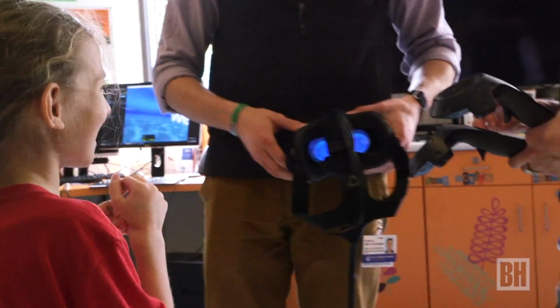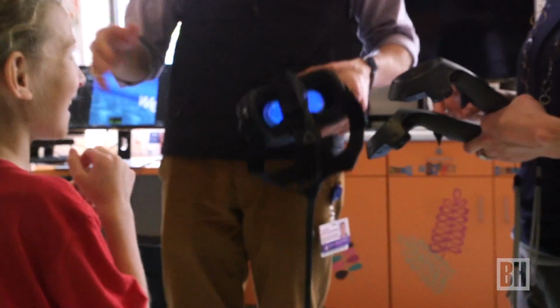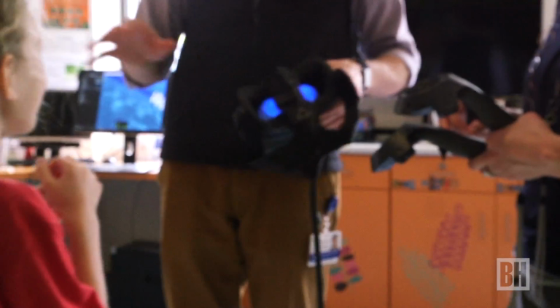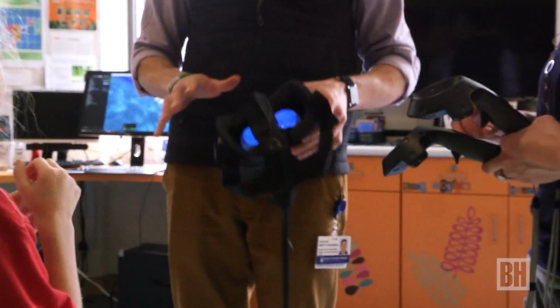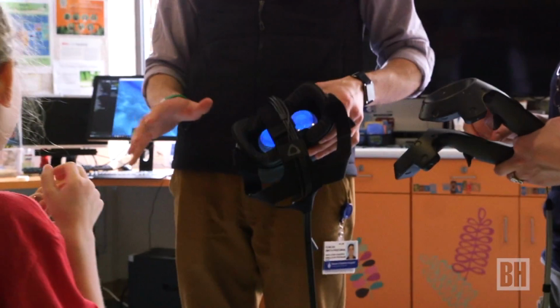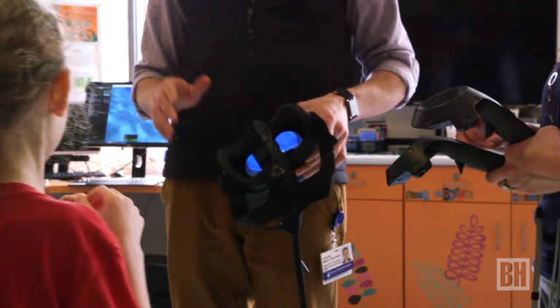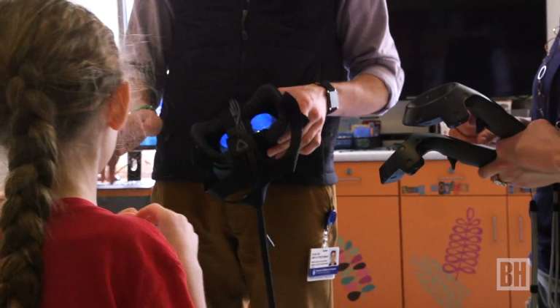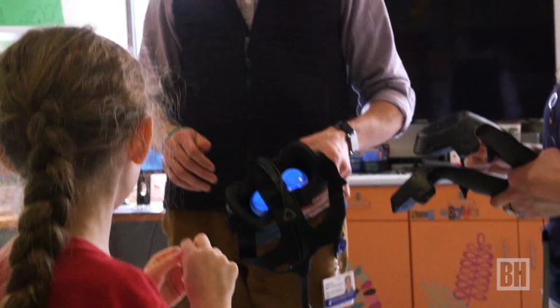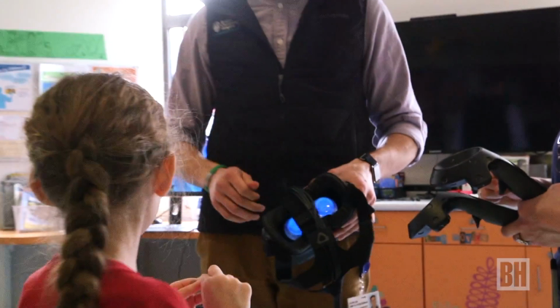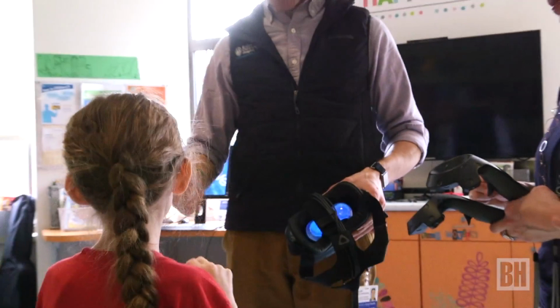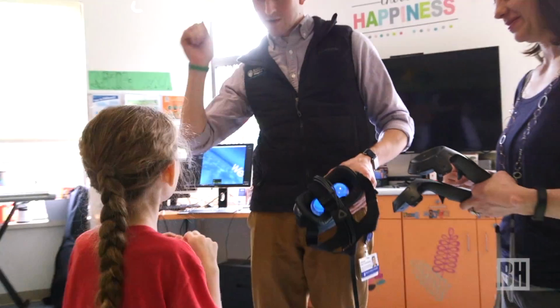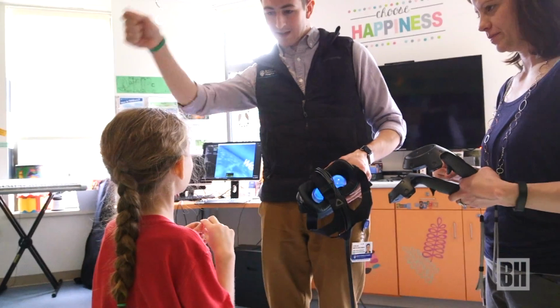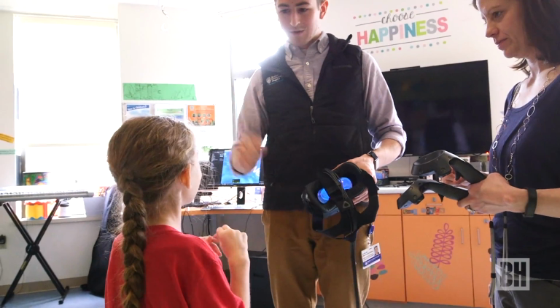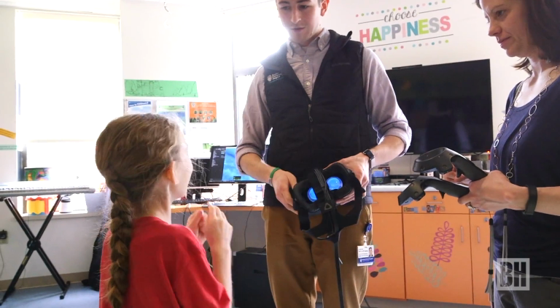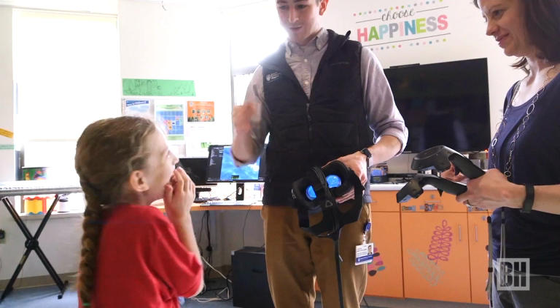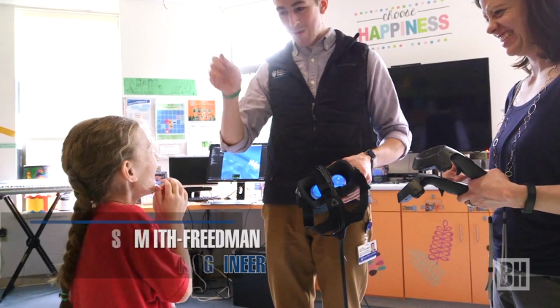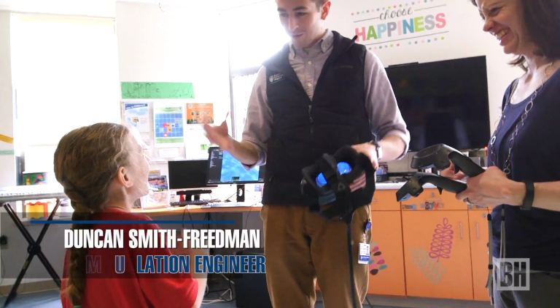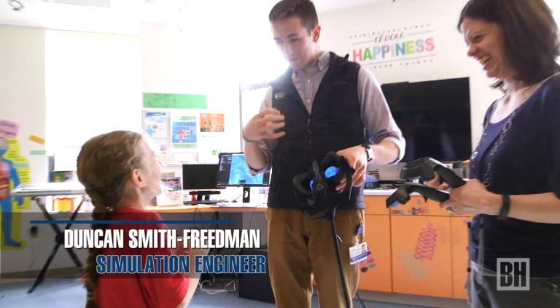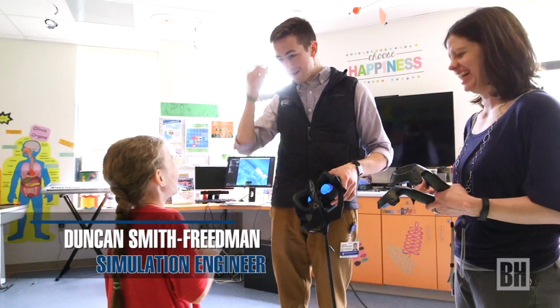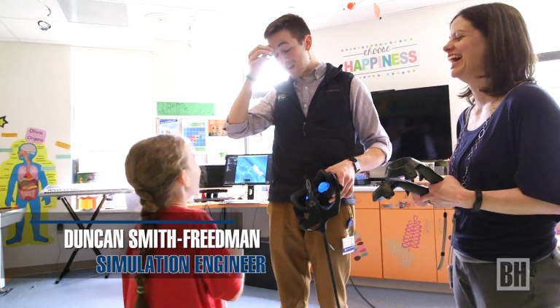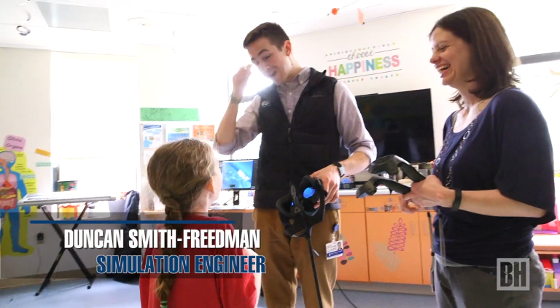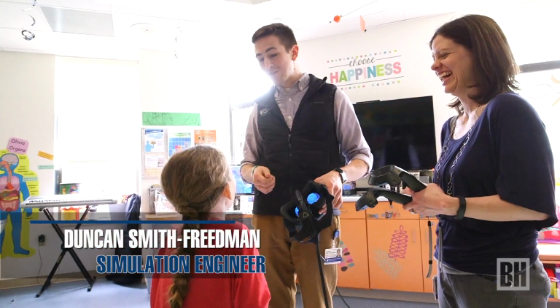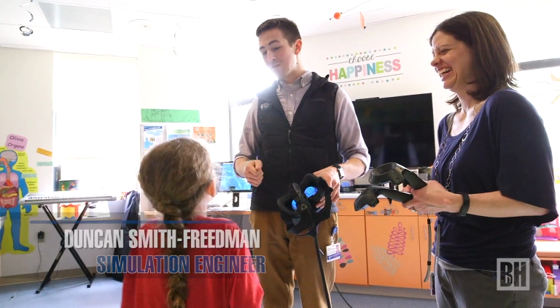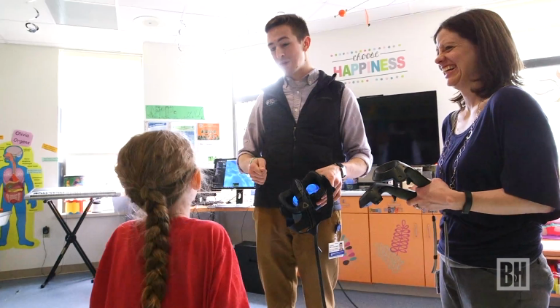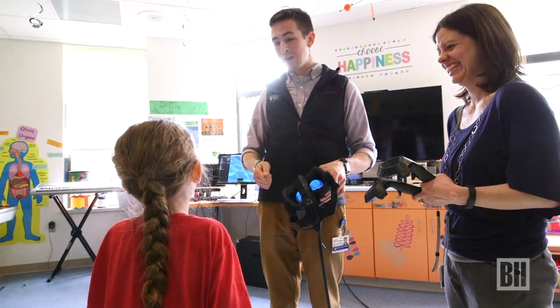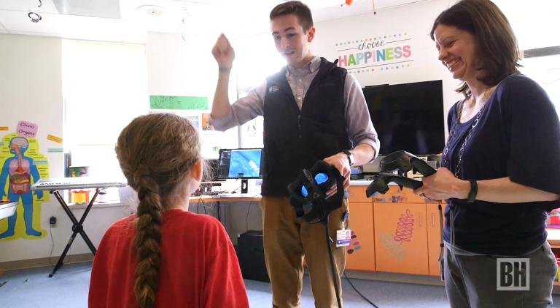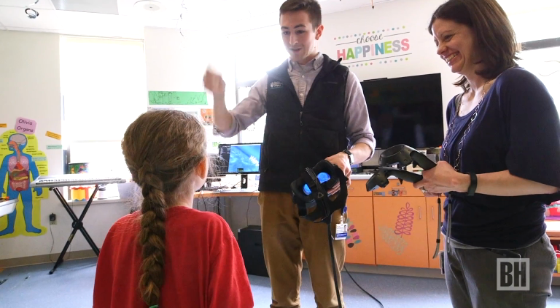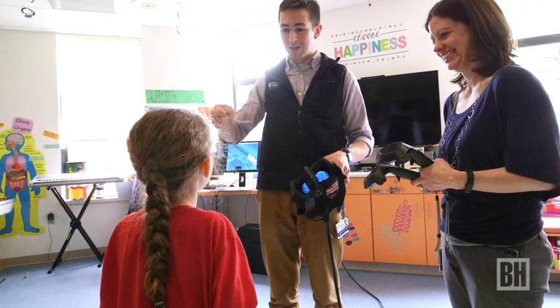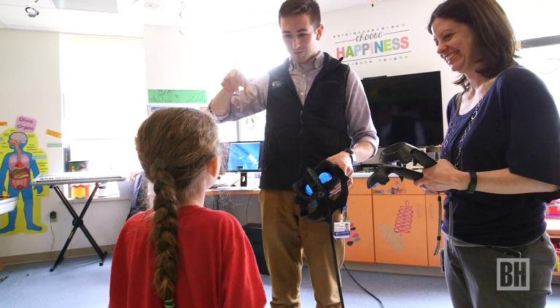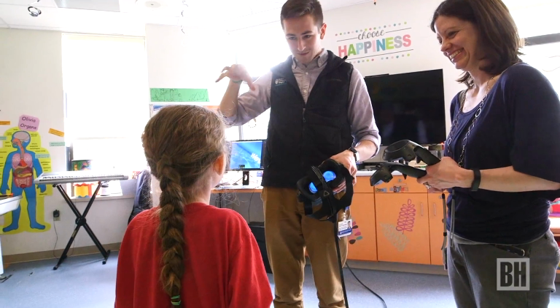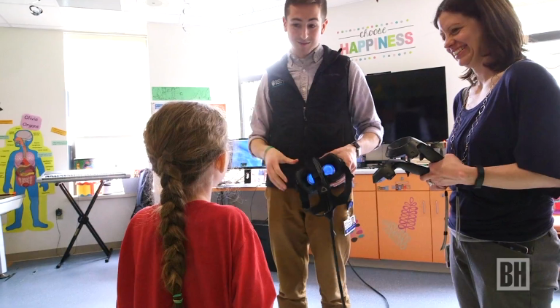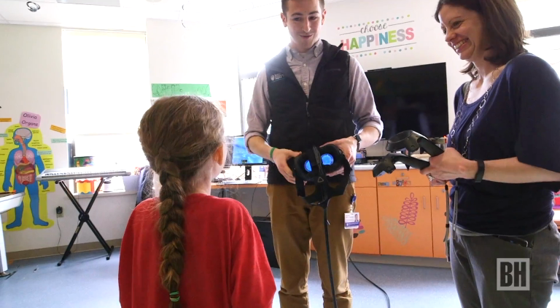There's a bunch of sea anemones and fish and sea turtles, and you can try to hit them with the controller and they'll swim away or they'll close. And if you wait long enough, jellyfish will come over and you can hit the top of them and they'll ripple. Really cool.